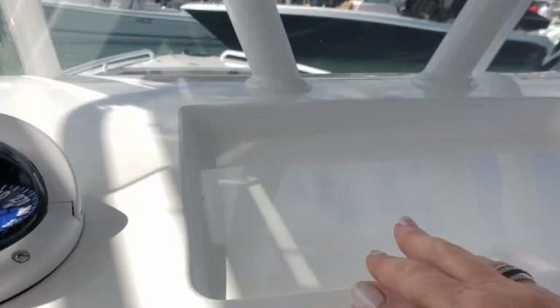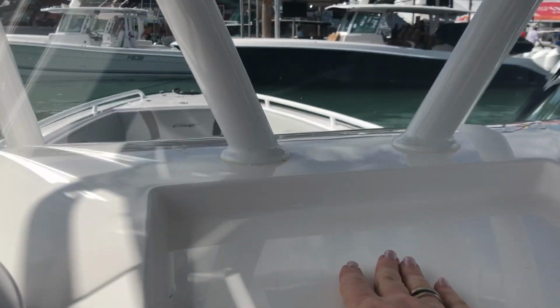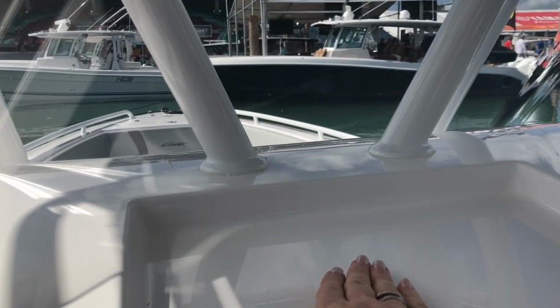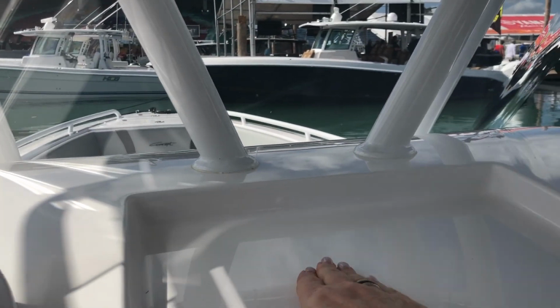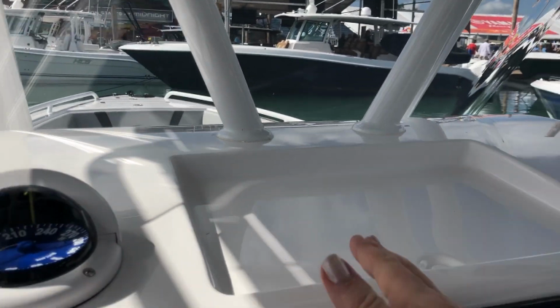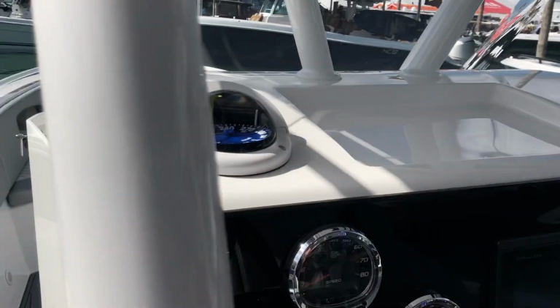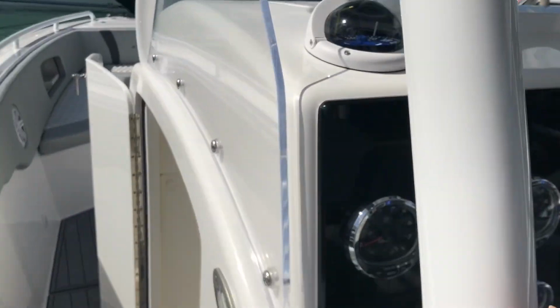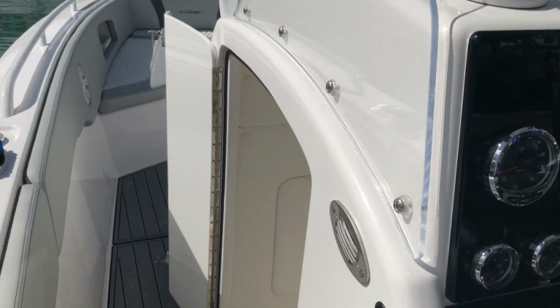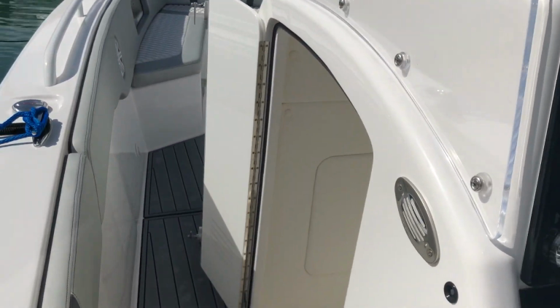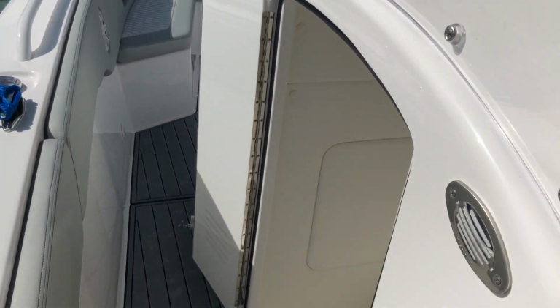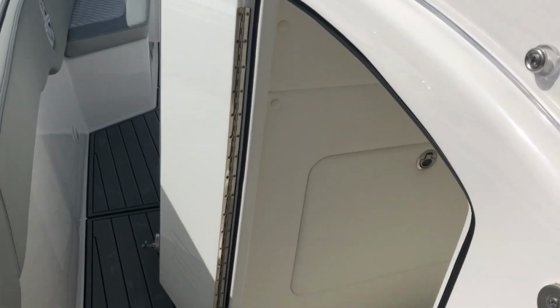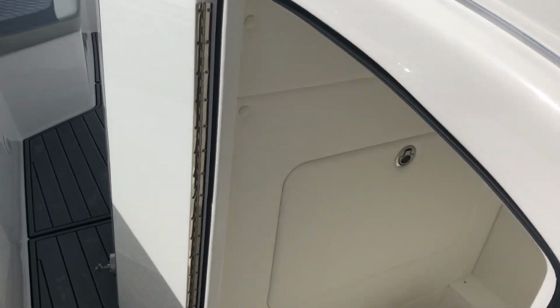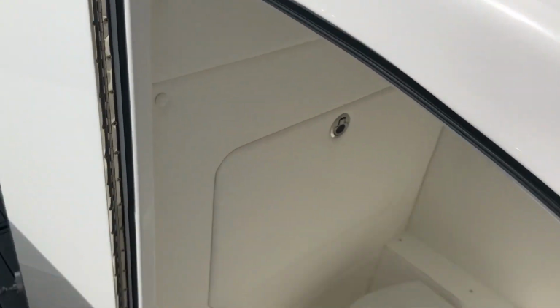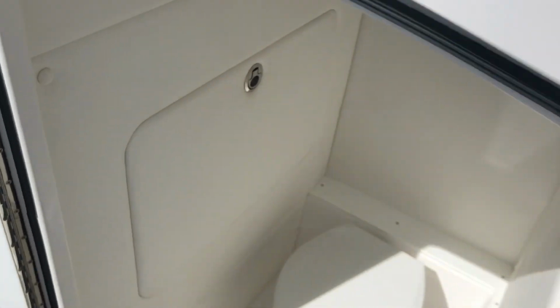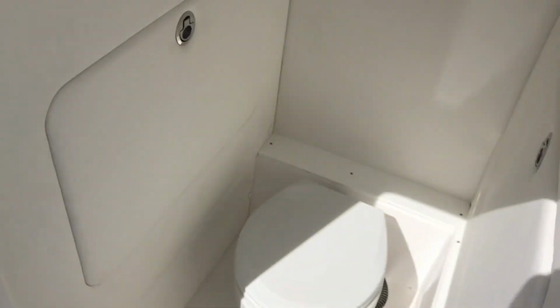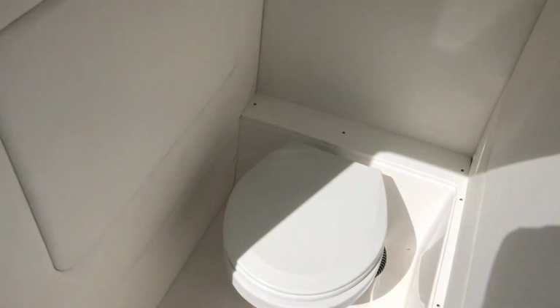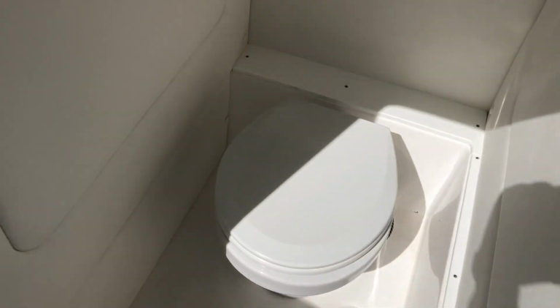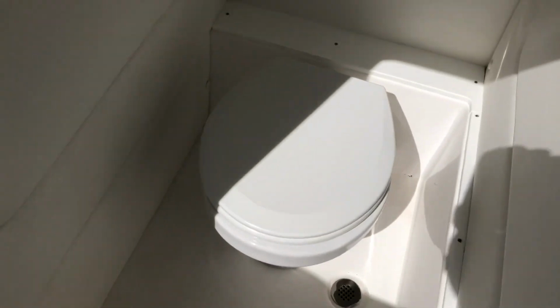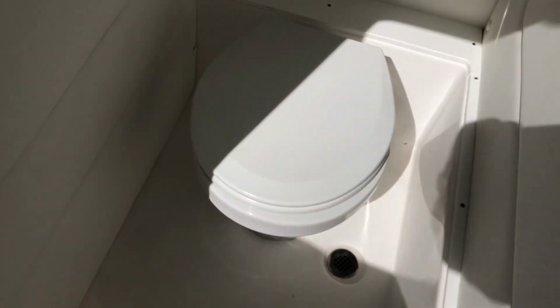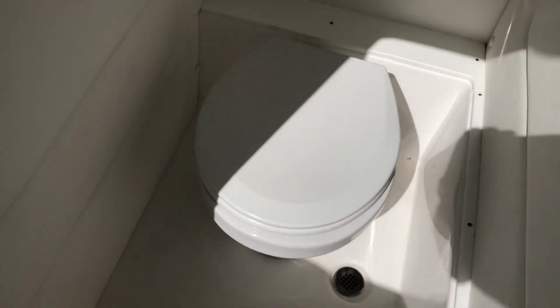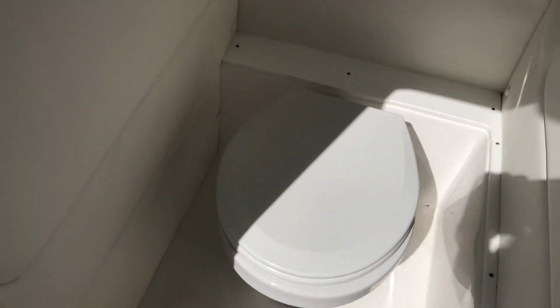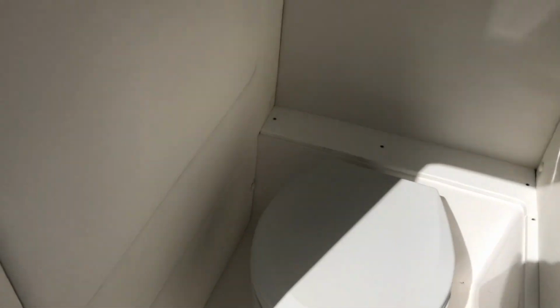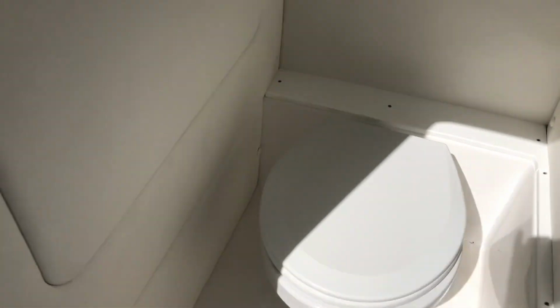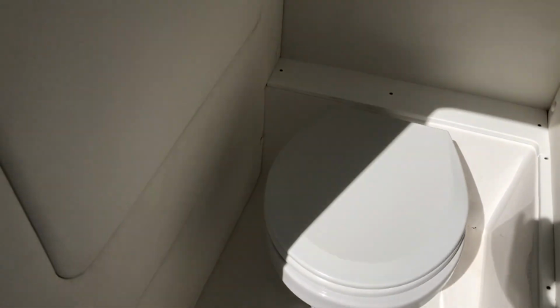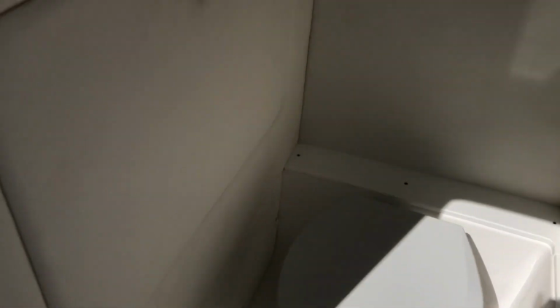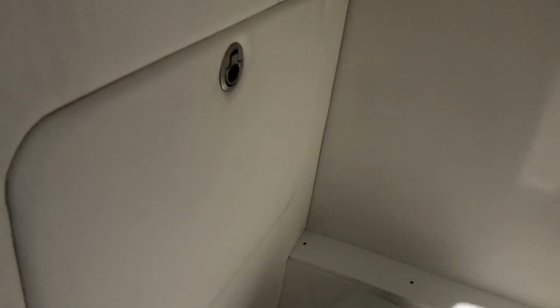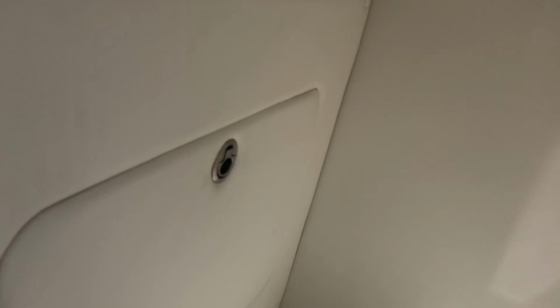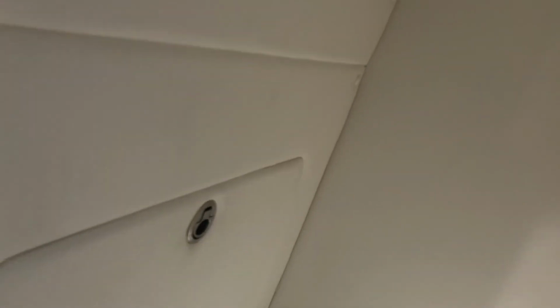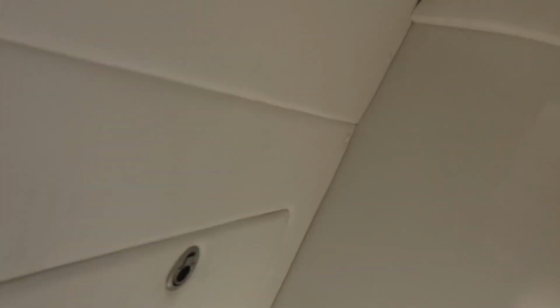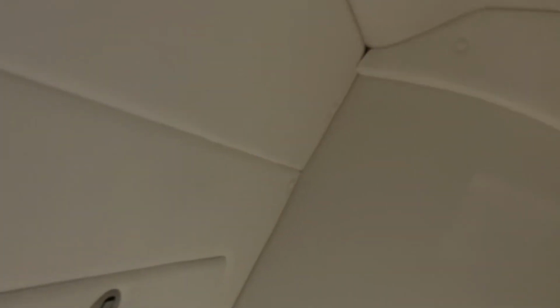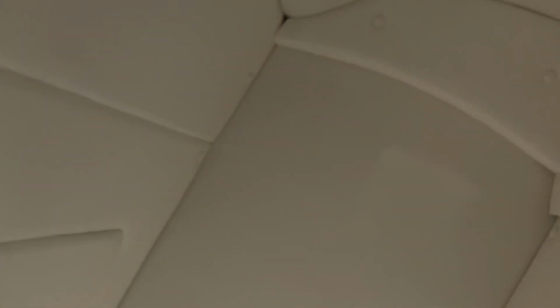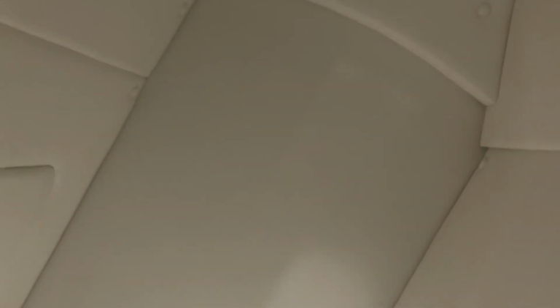Nice place to stick your things. This console has a head. It's an upgraded china bolt — it comes with a porta potty.